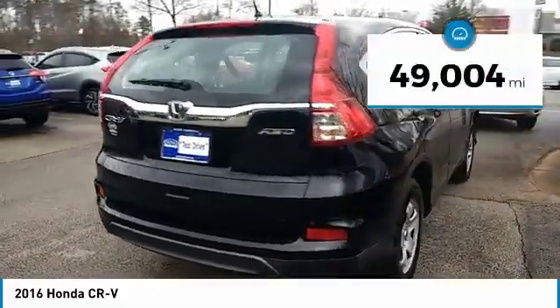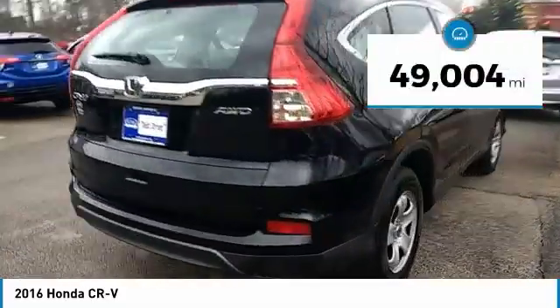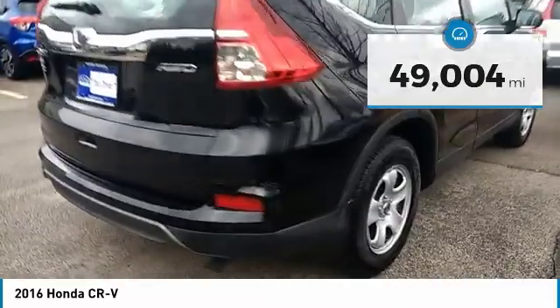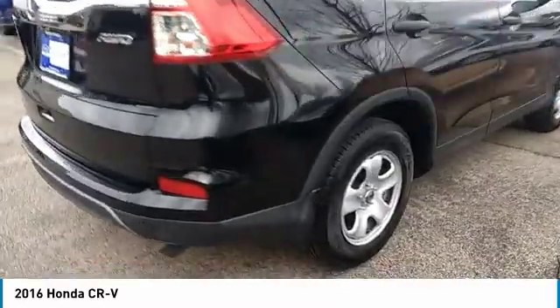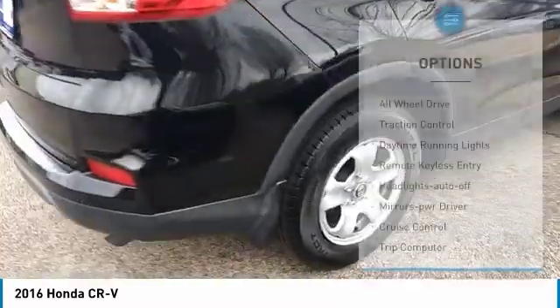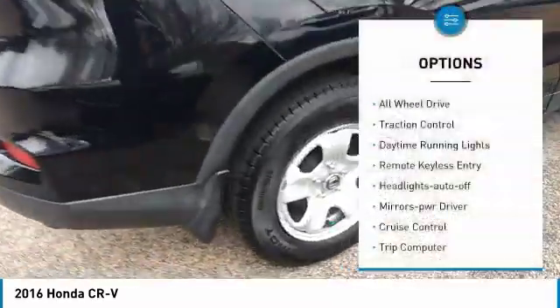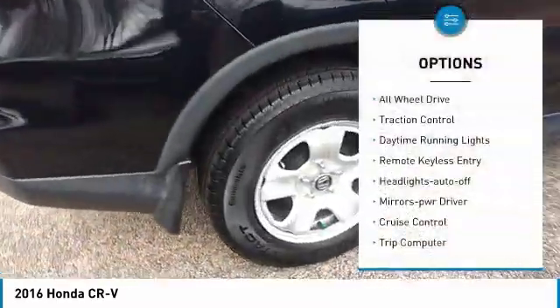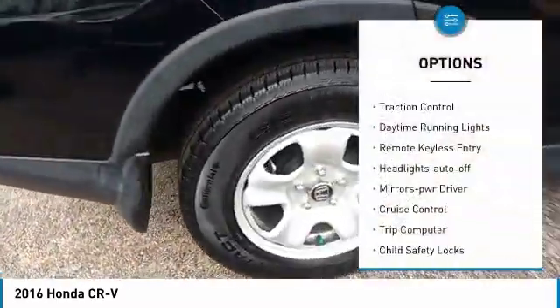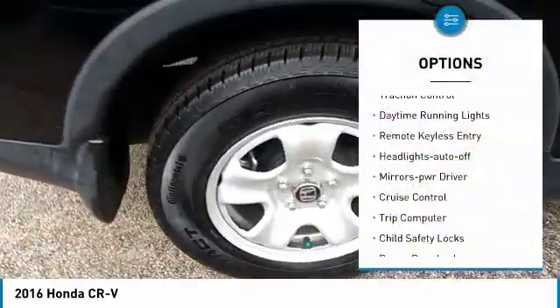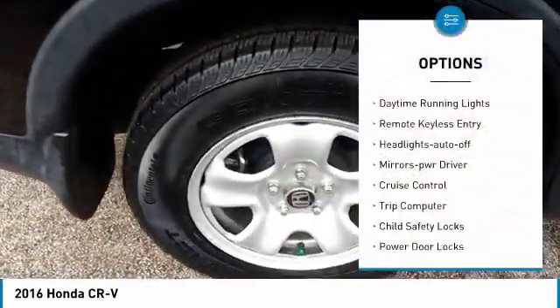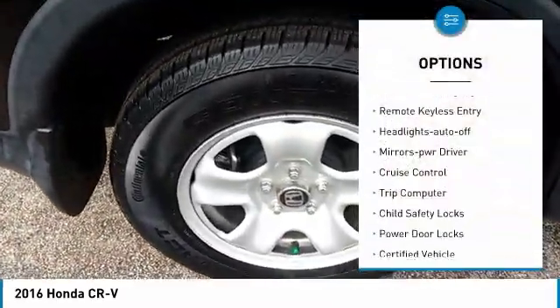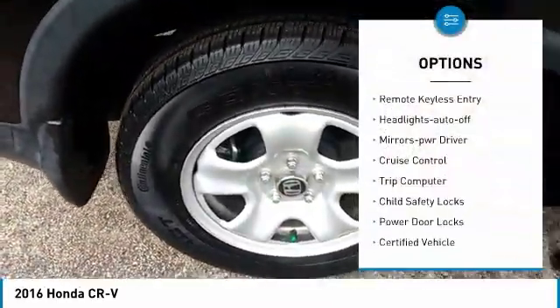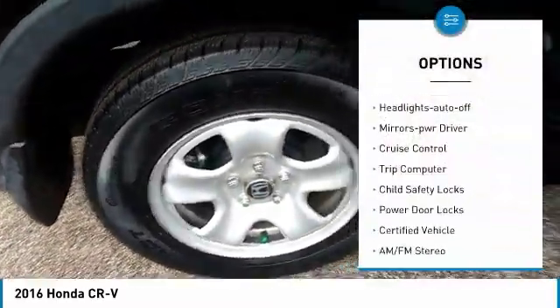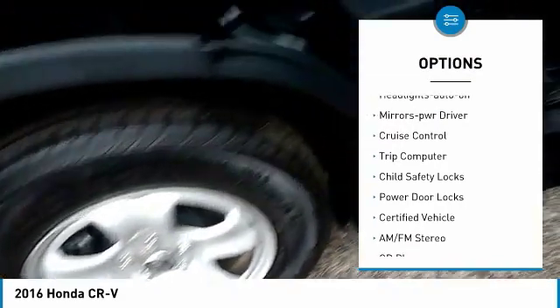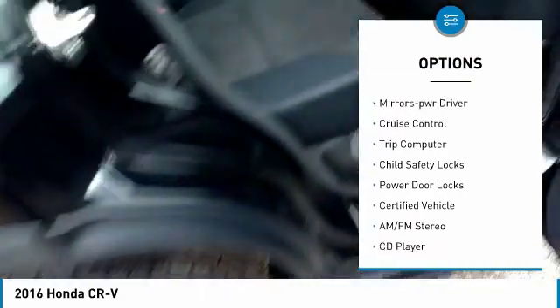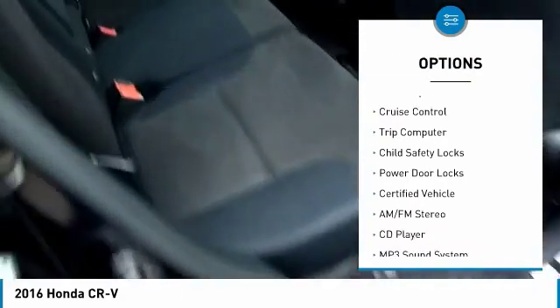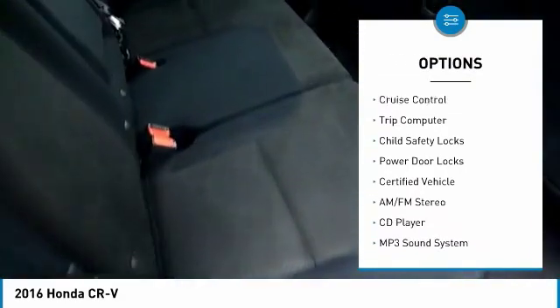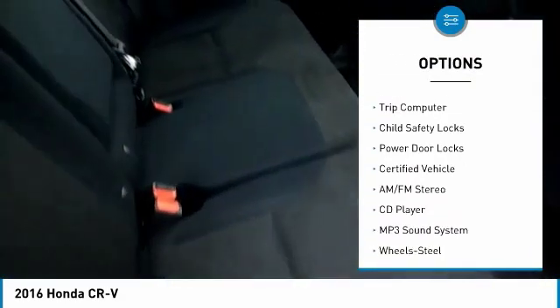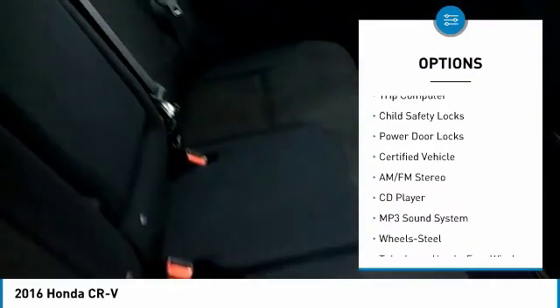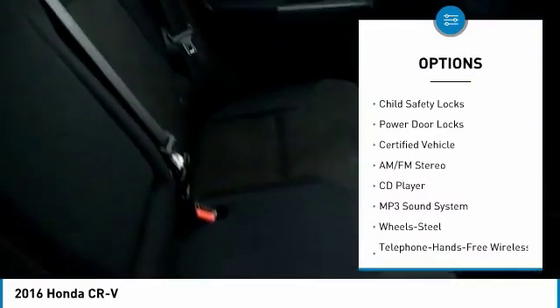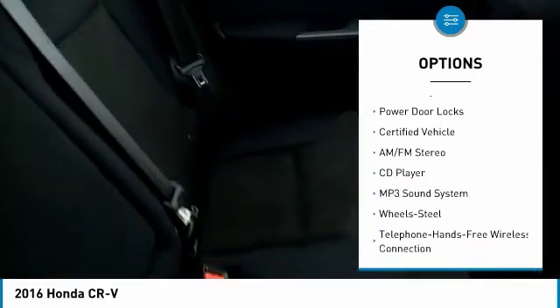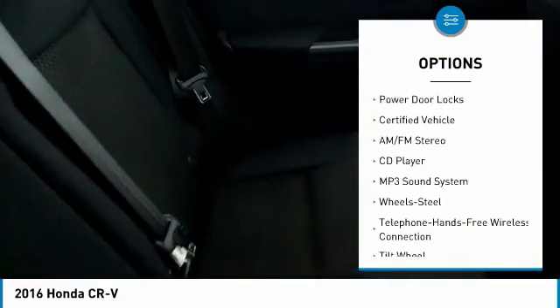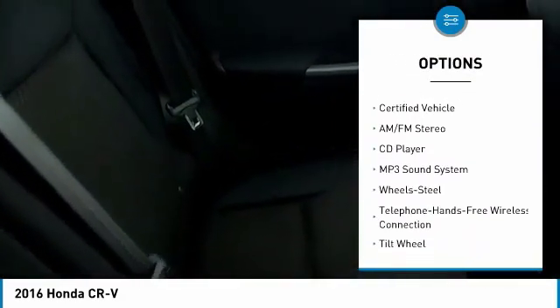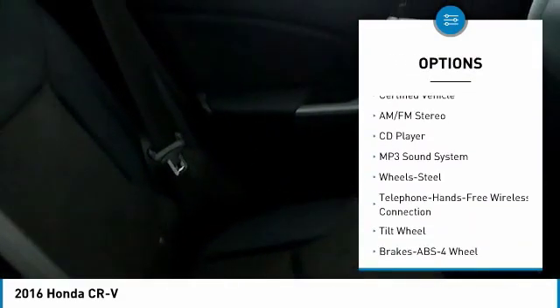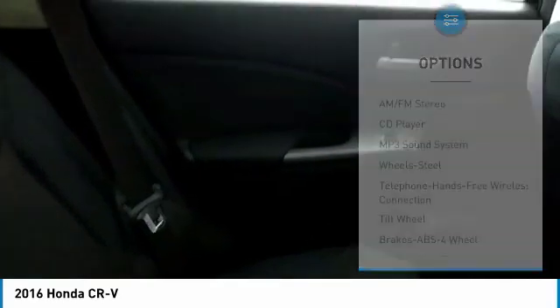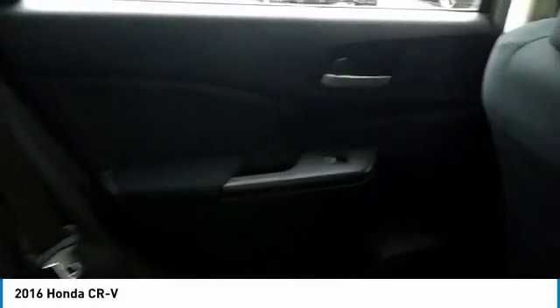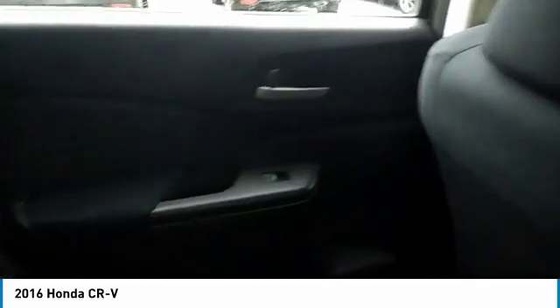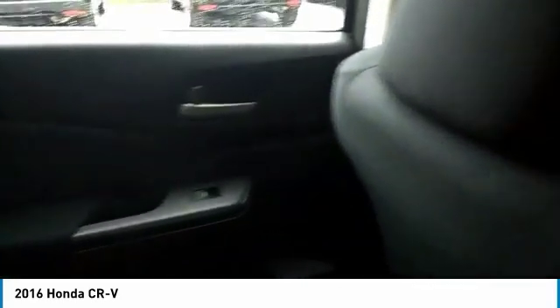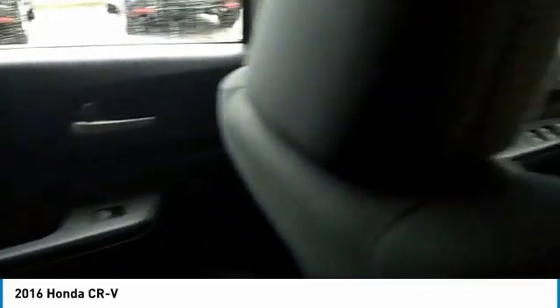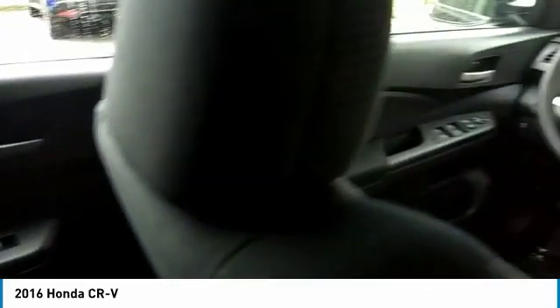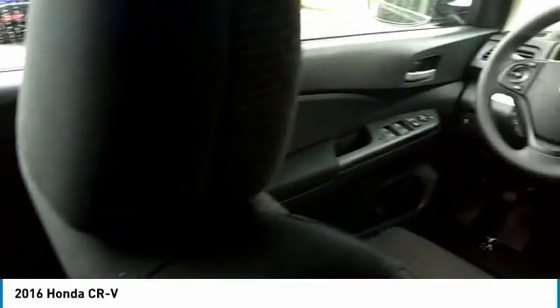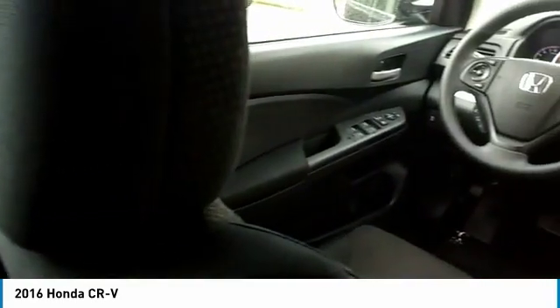Here are some of this vehicle's great options: all-wheel drive, traction control, daytime running lights, remote keyless entry, headlights auto-off, mirror memory, cruise control, trip computer, child safety locks, and power door locks.